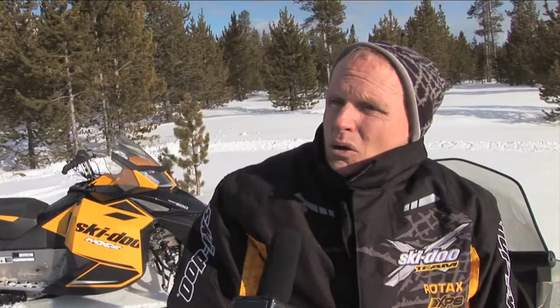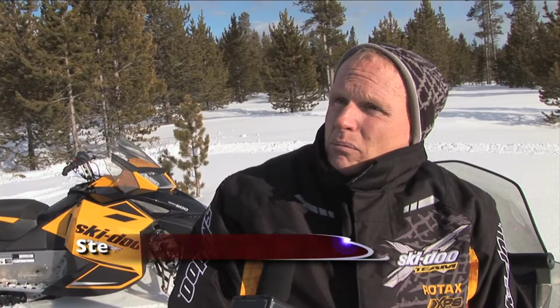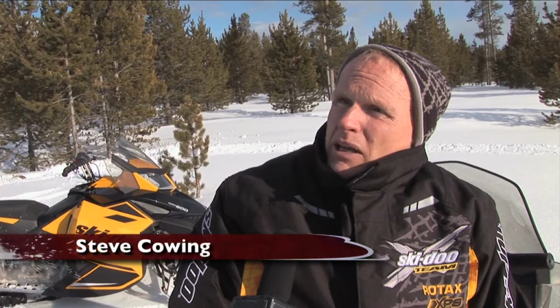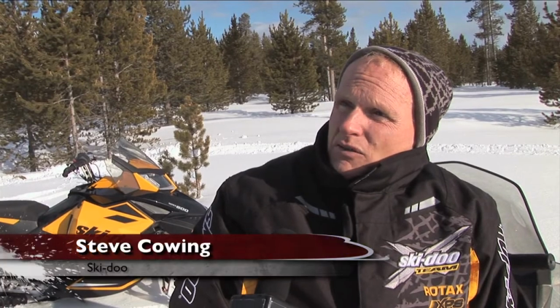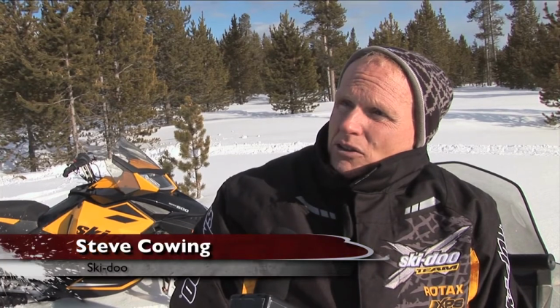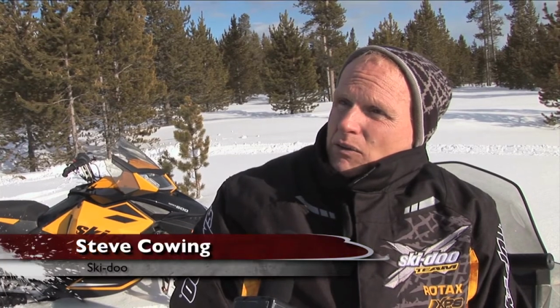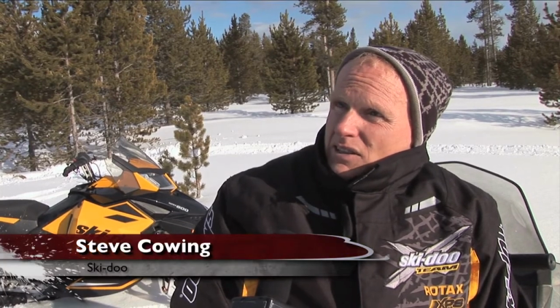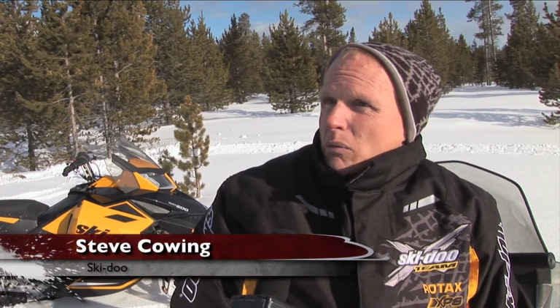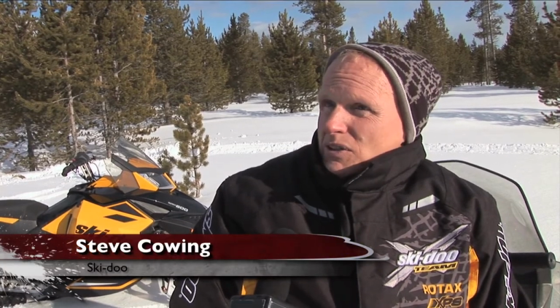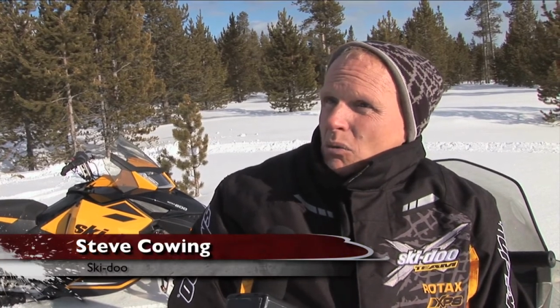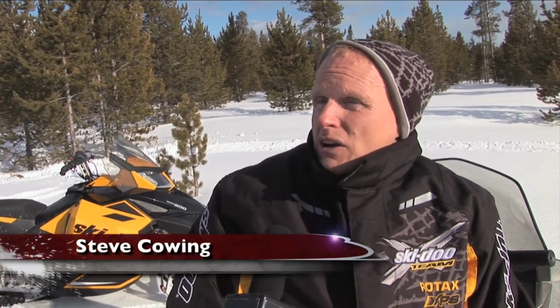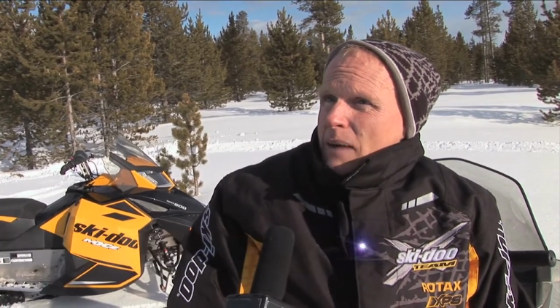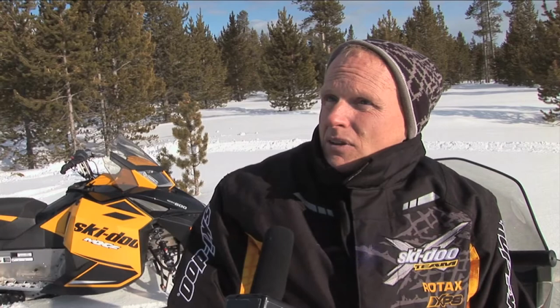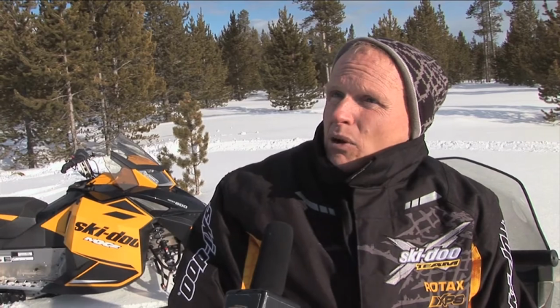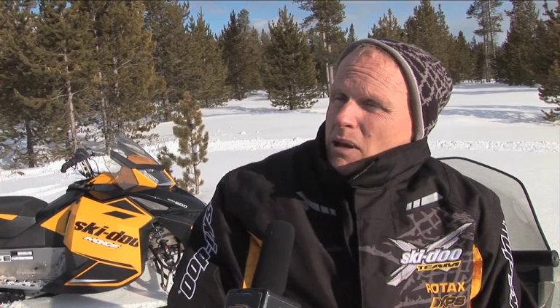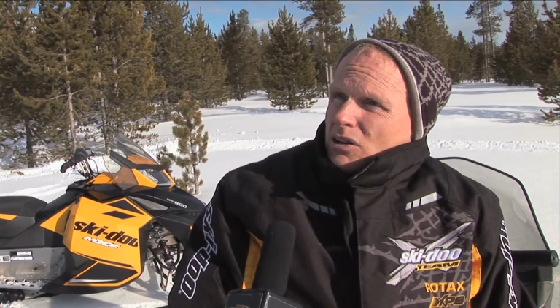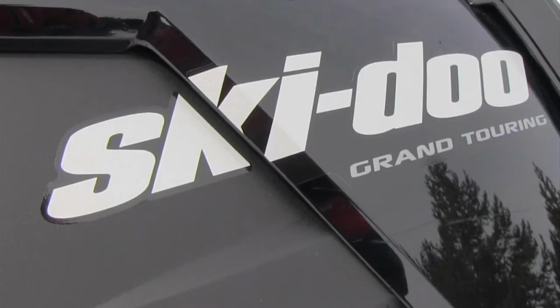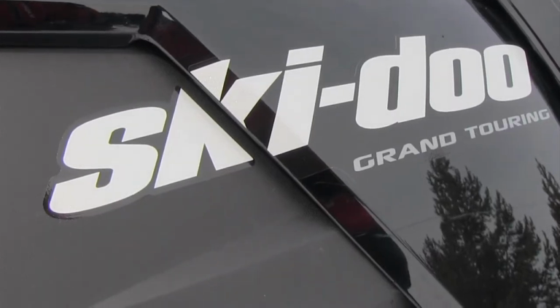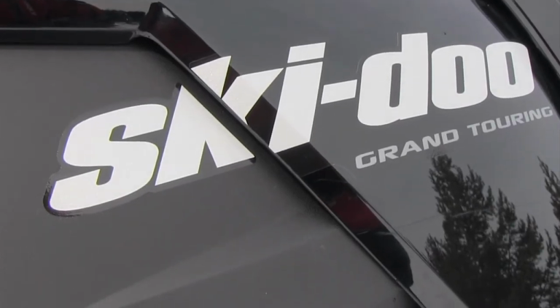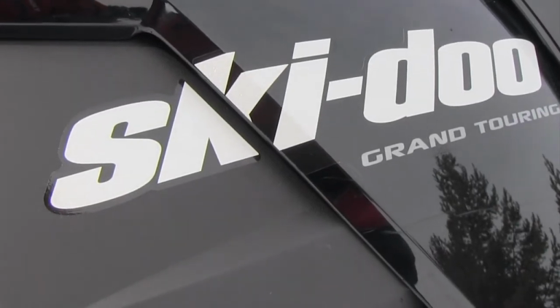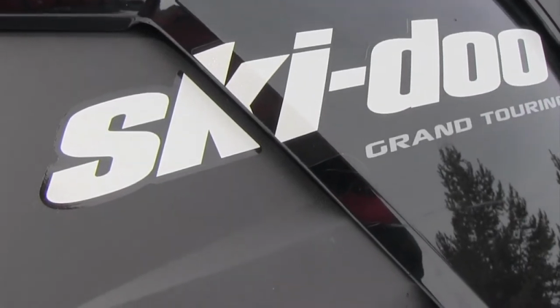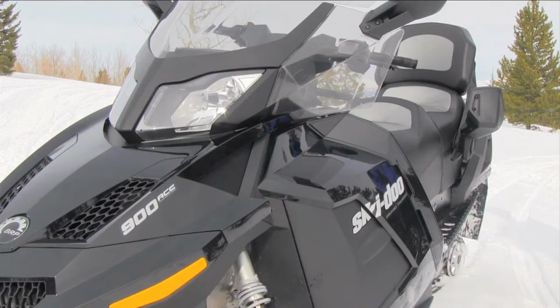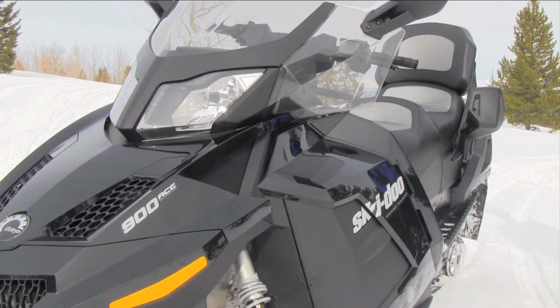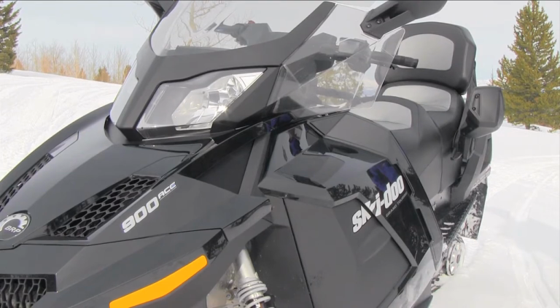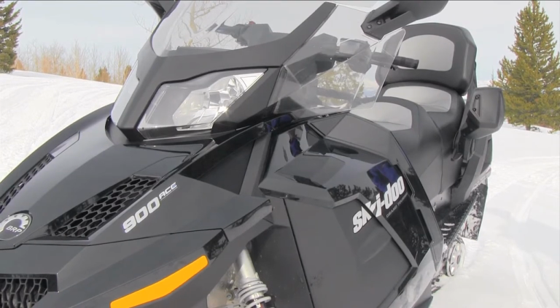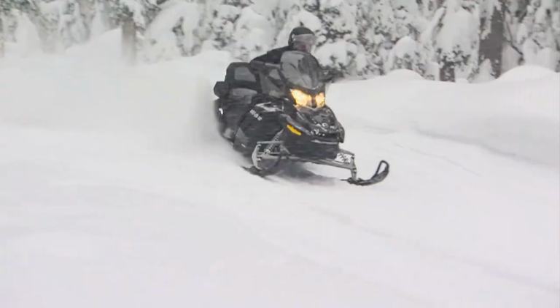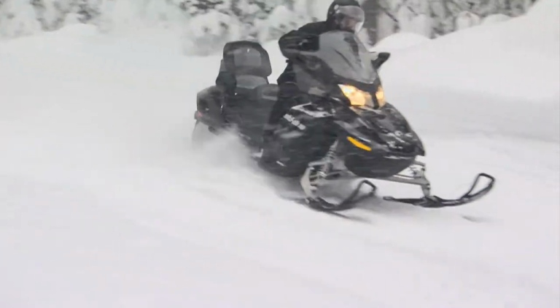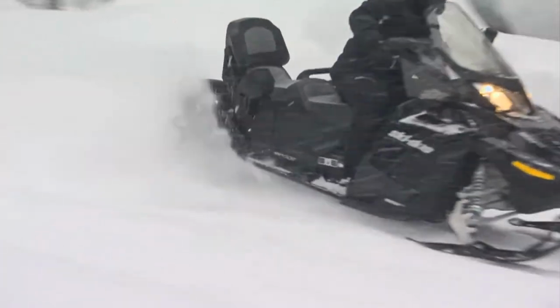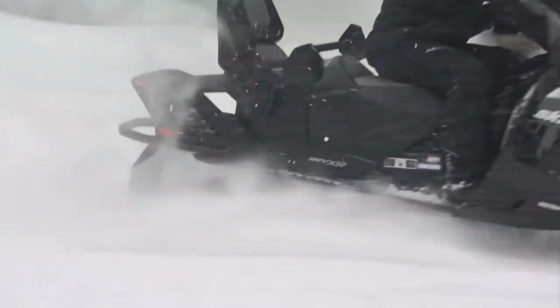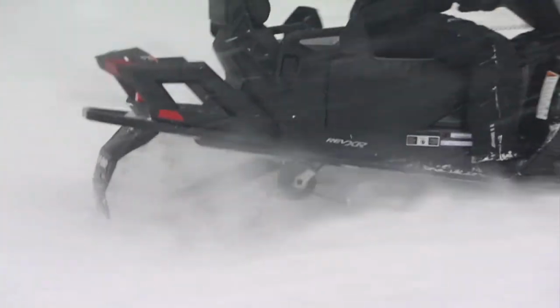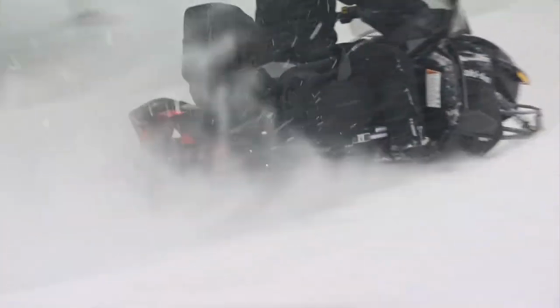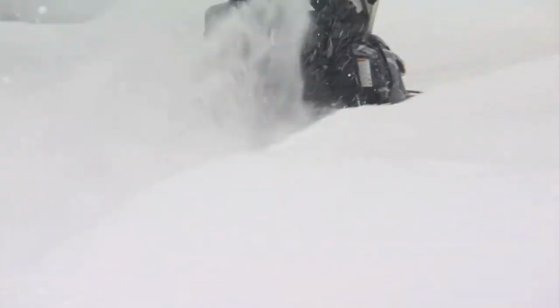By making our machines very modular, like we have with the link system and the one-plus-one seat, we give riders a lot of options. We don't have to make a certain niche model because a guy can custom tailor to the way he wants. We talk about product being king at Ski-Doo — very true in all of our BRP products.